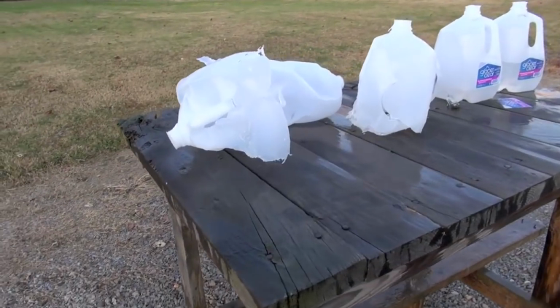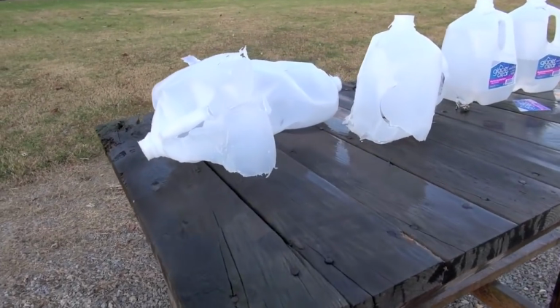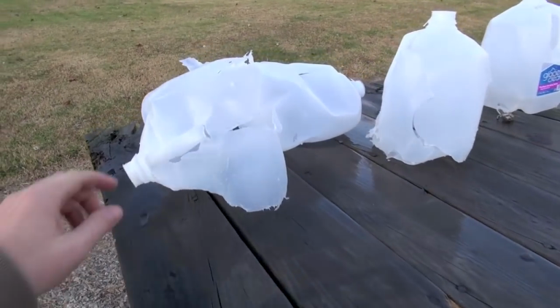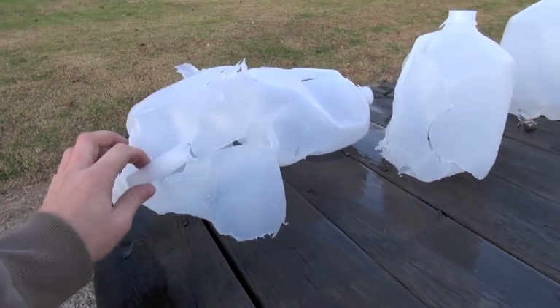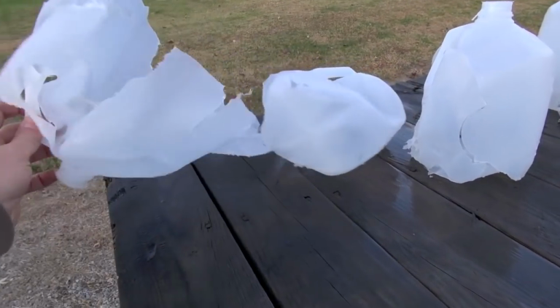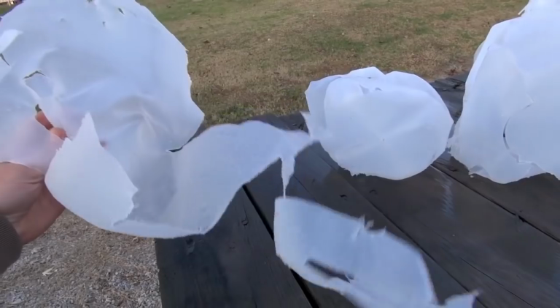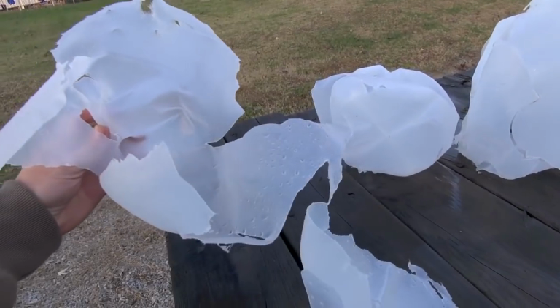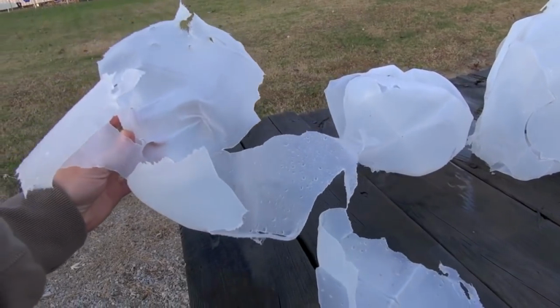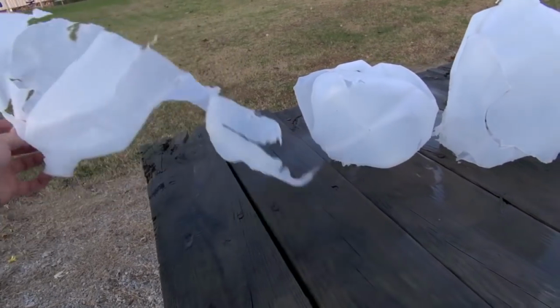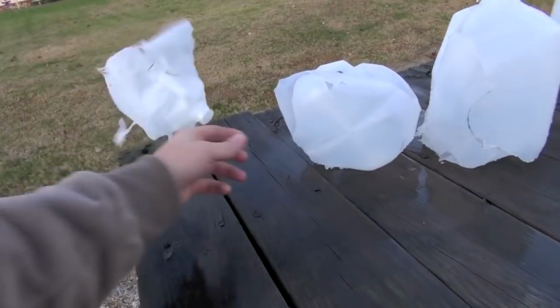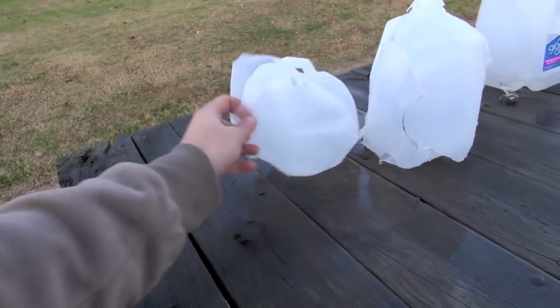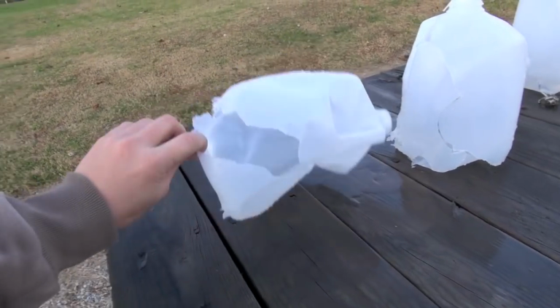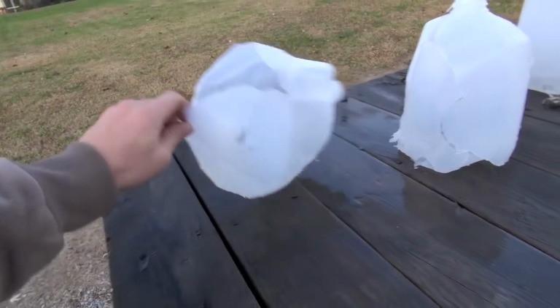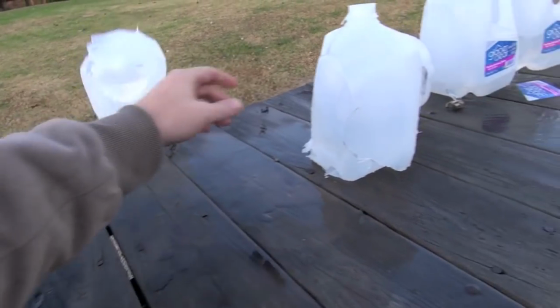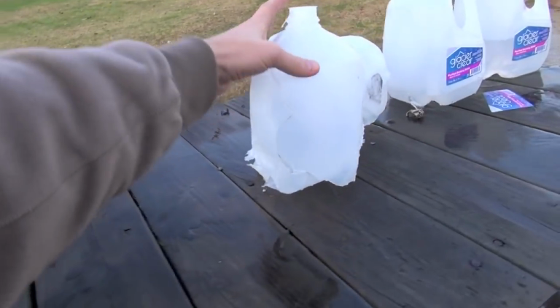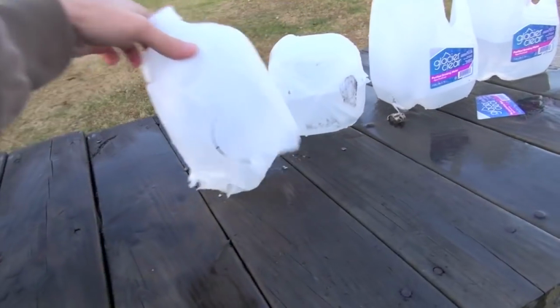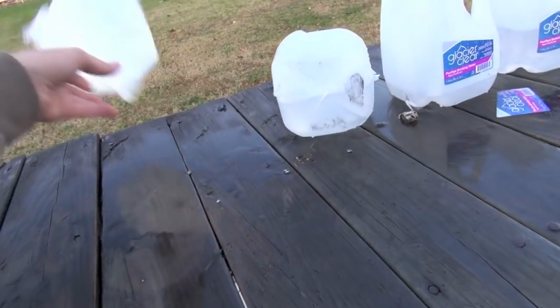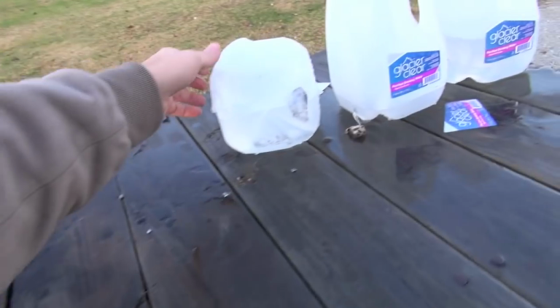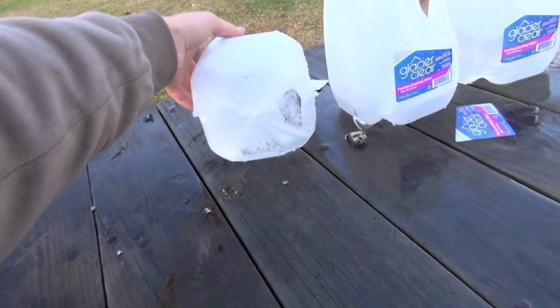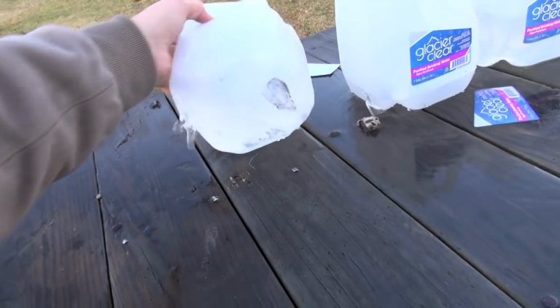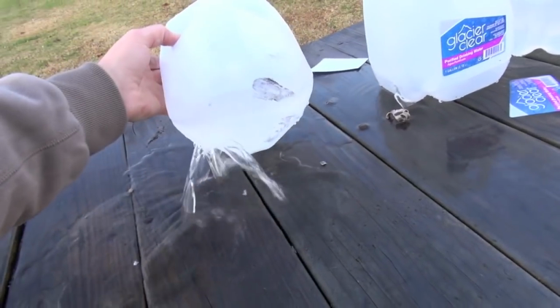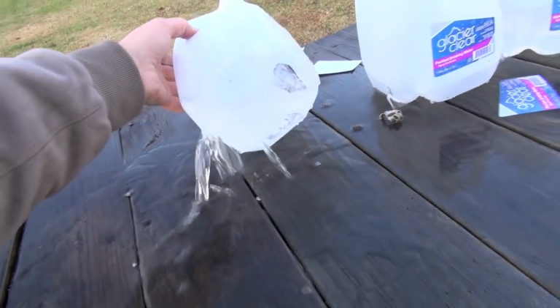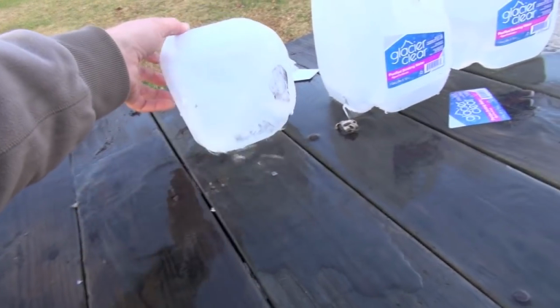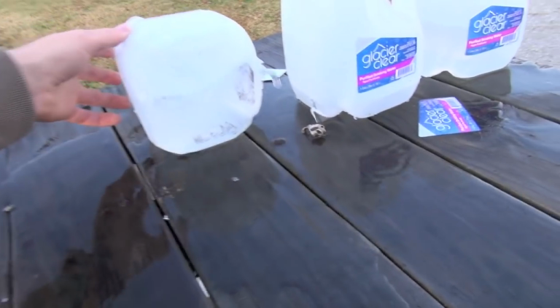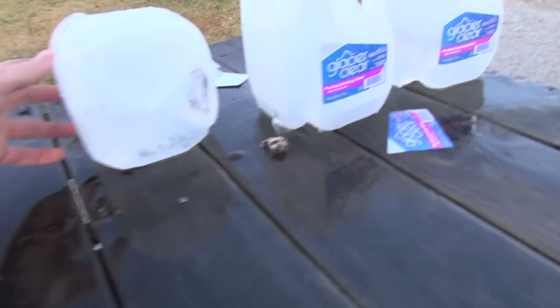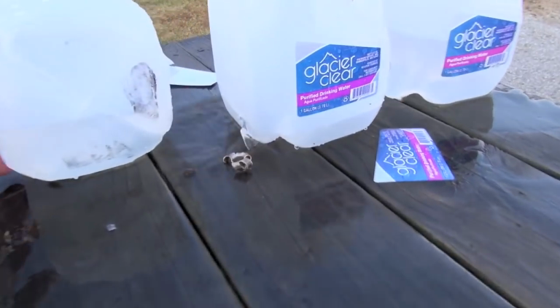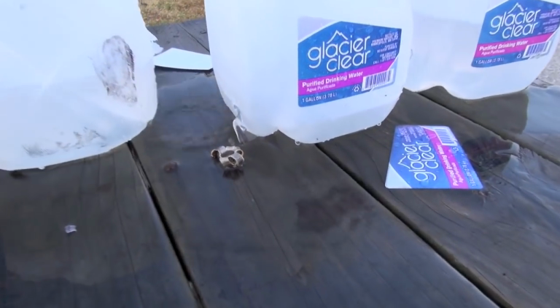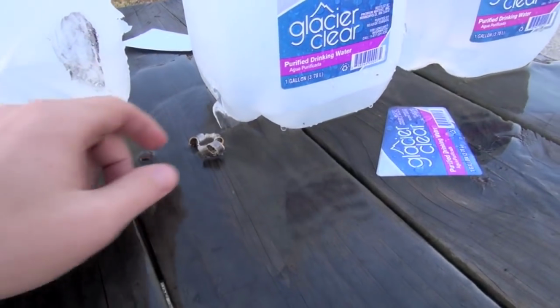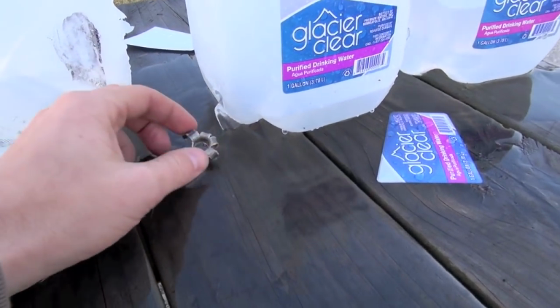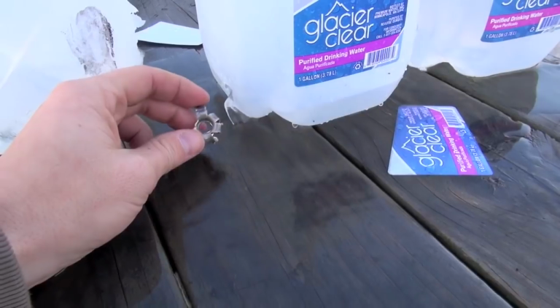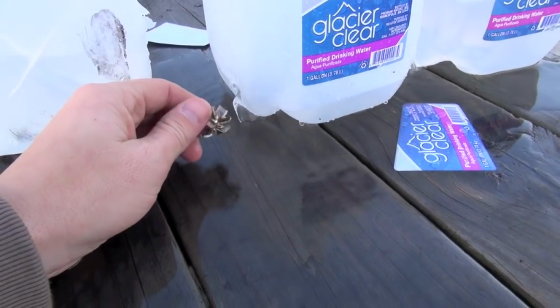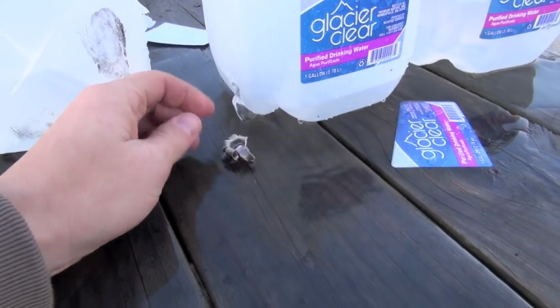Okay guys, jug number one — pretty much destroyed. Two, three, four. Looks like it got kind of low. See the jacket laying here in between four and five.